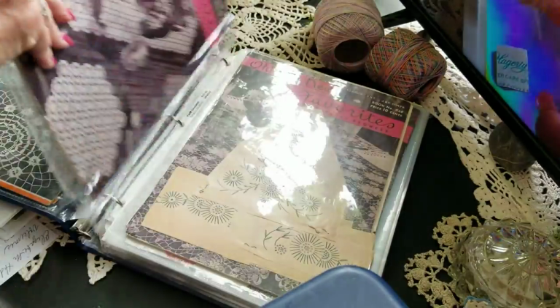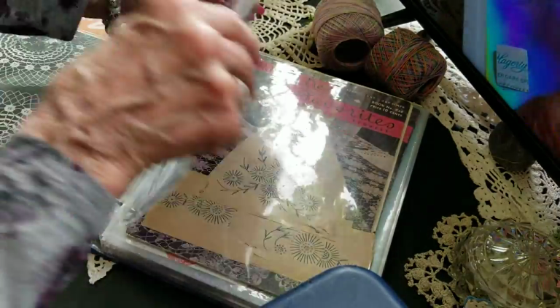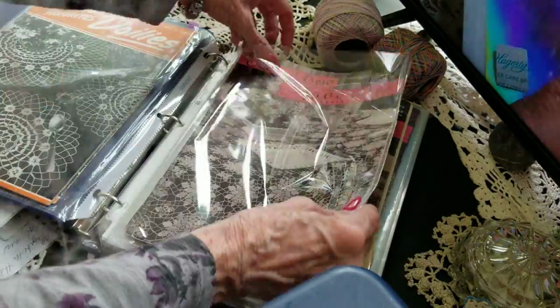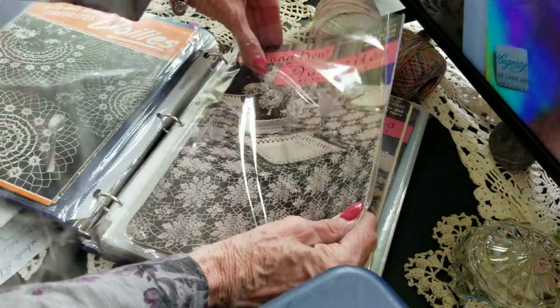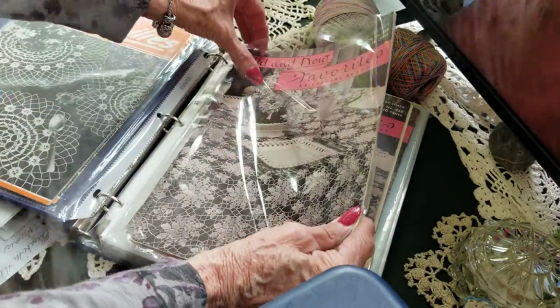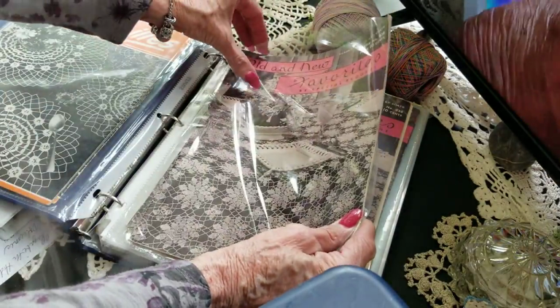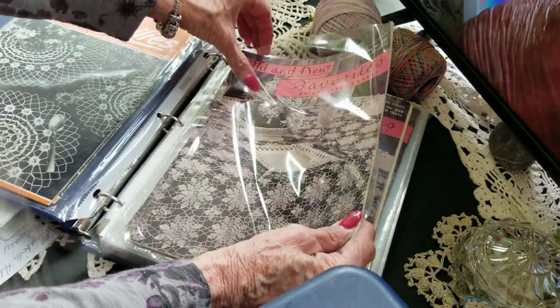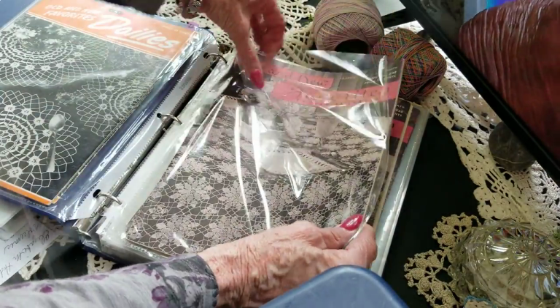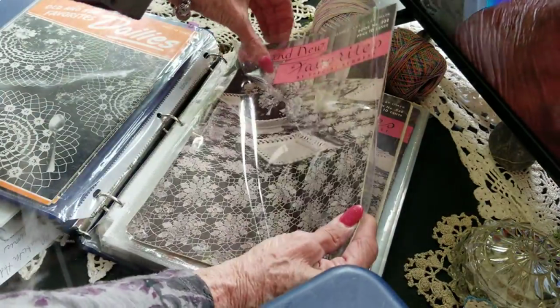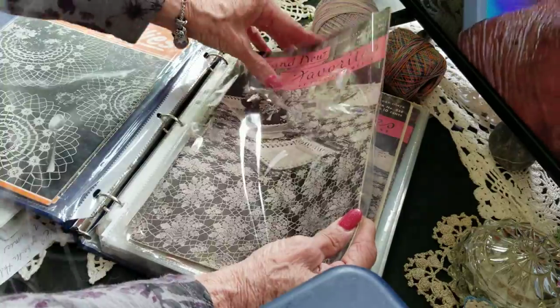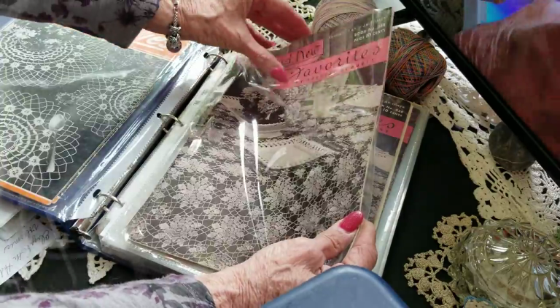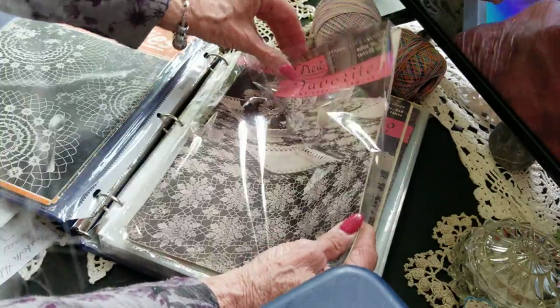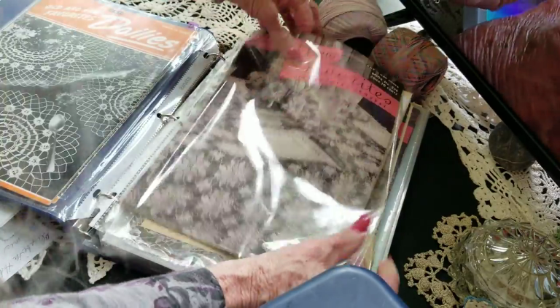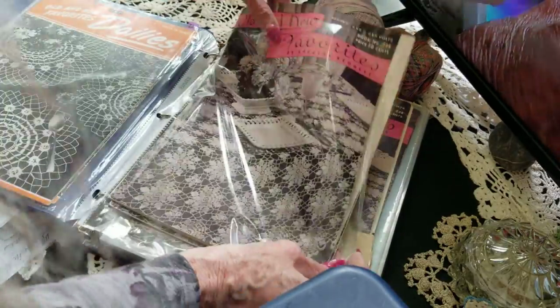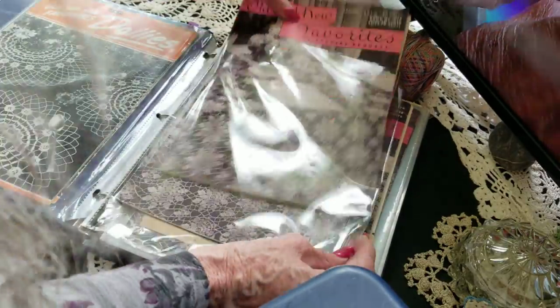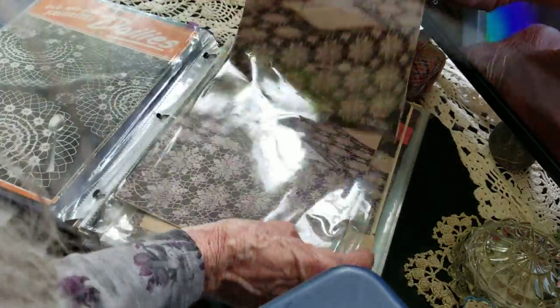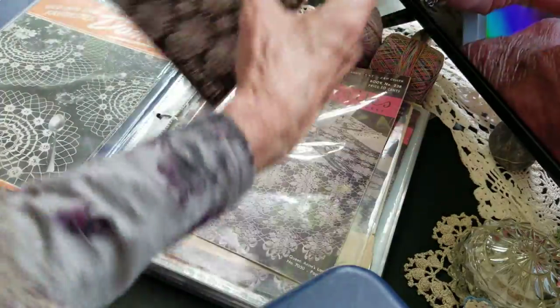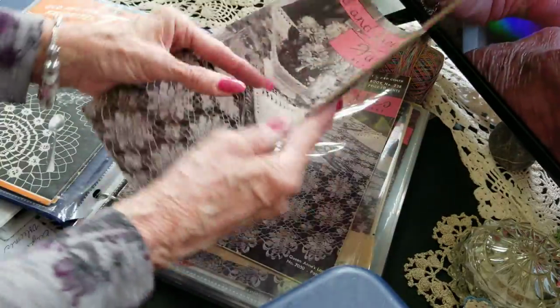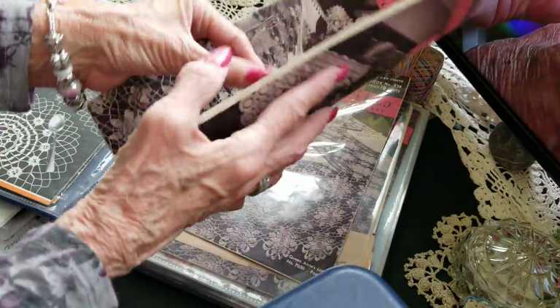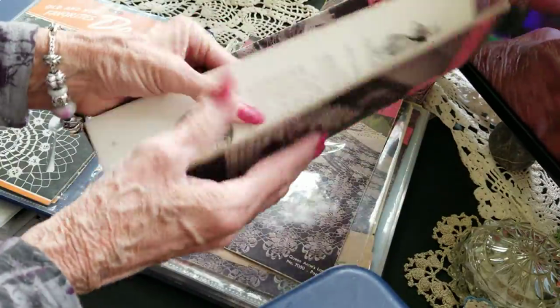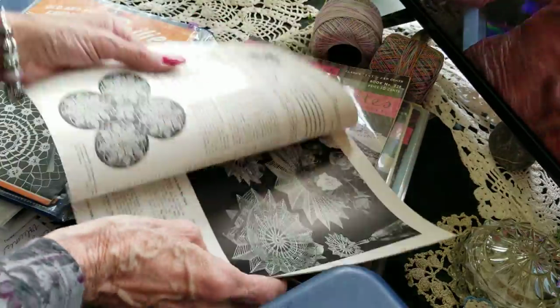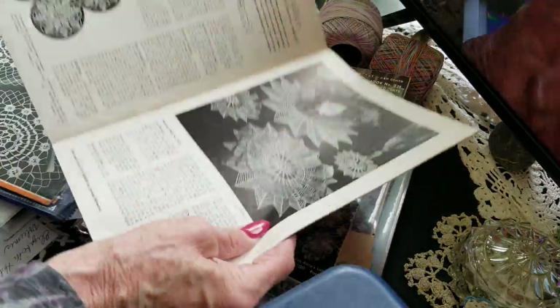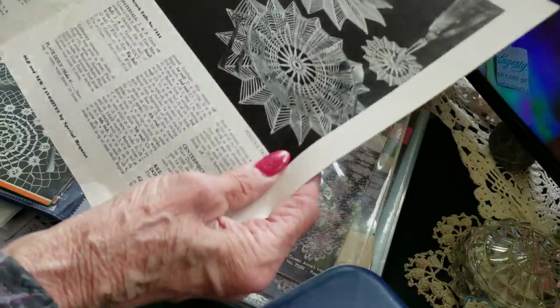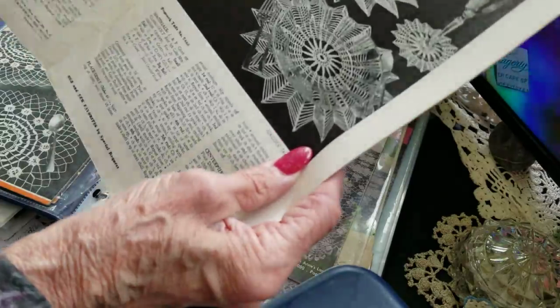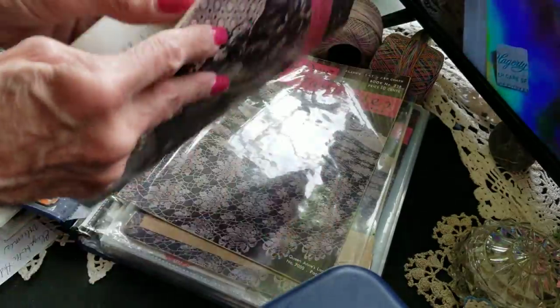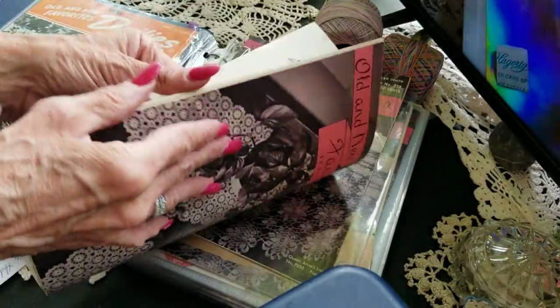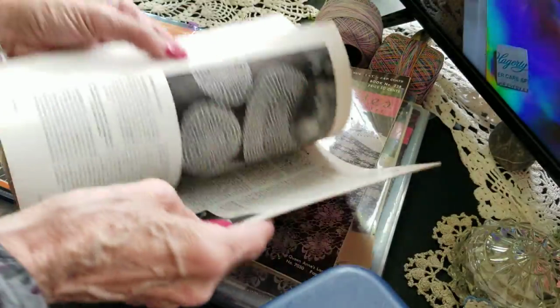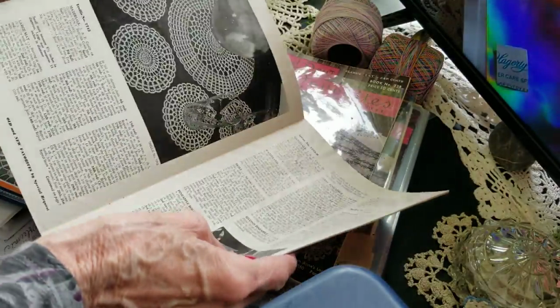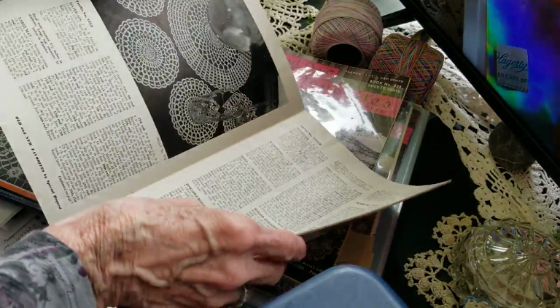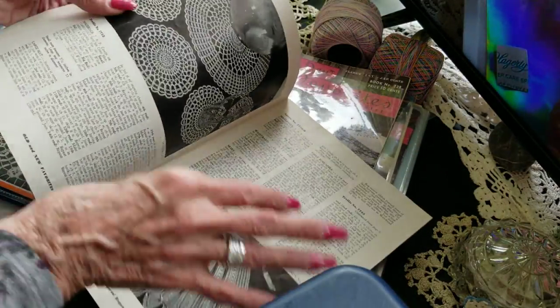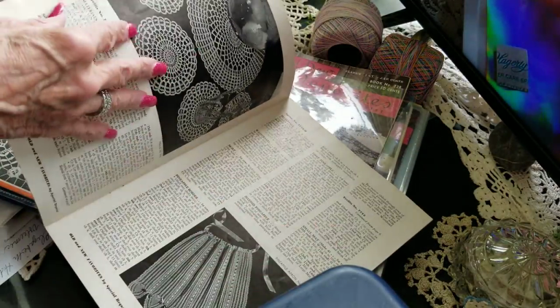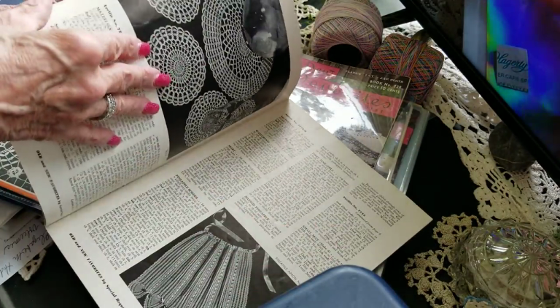This is a nice book. If you've never done doilies, don't be afraid — you're just going around and round.